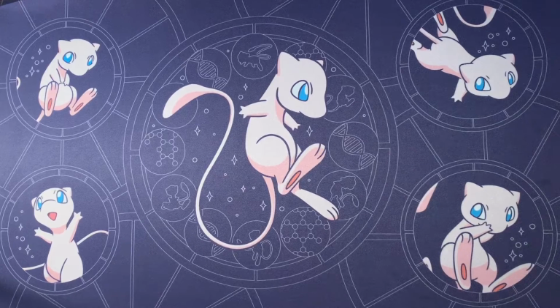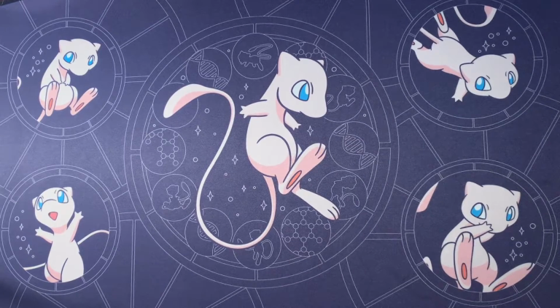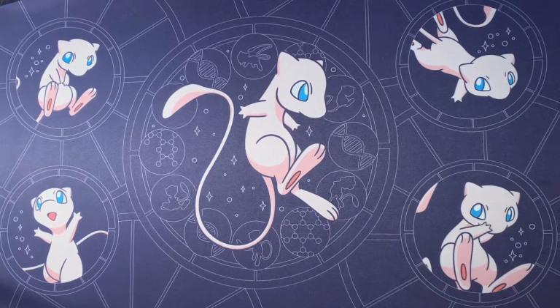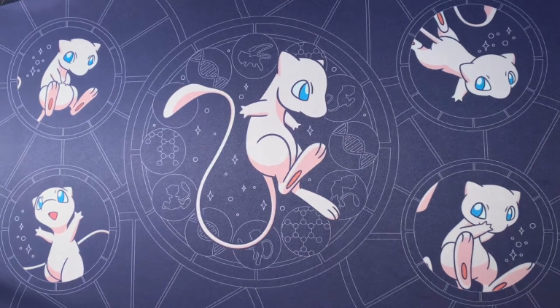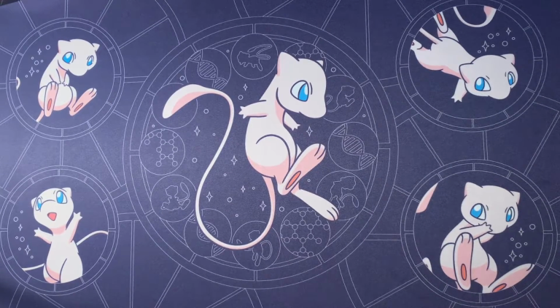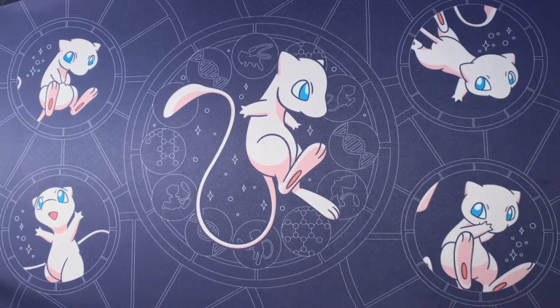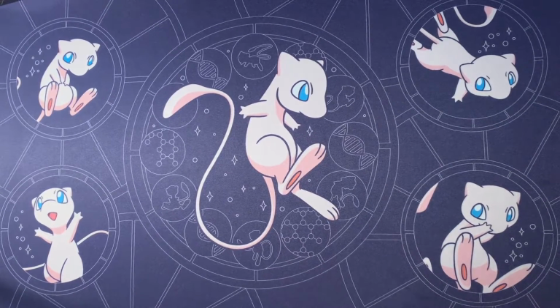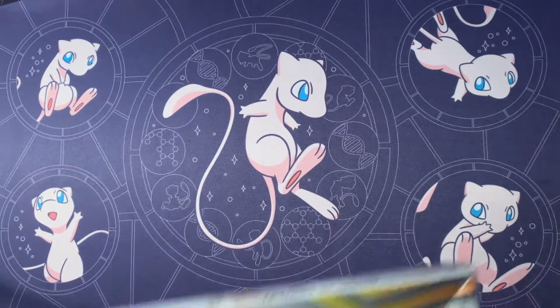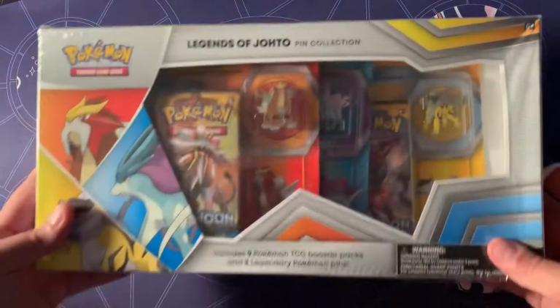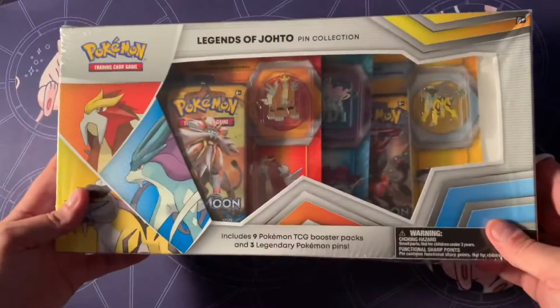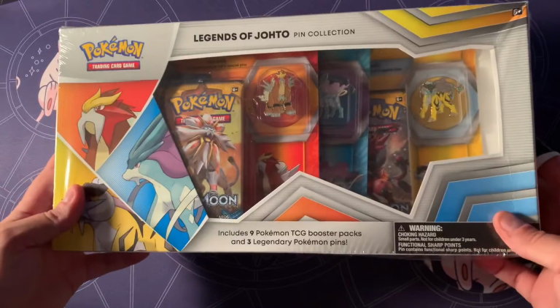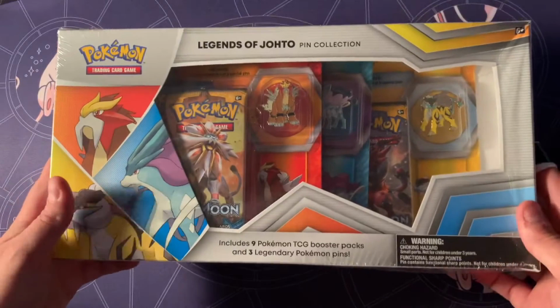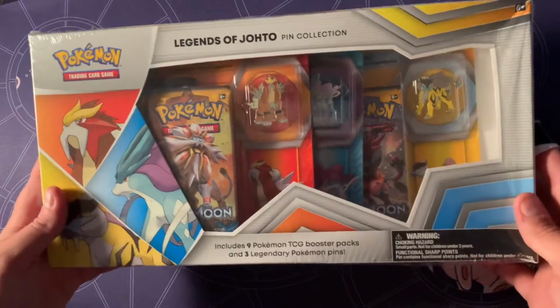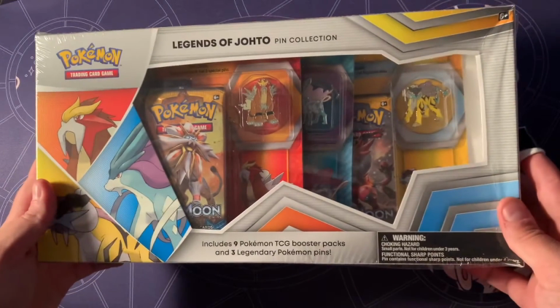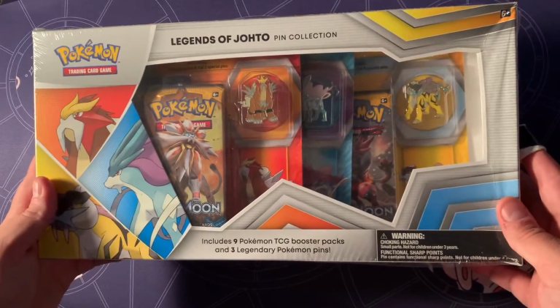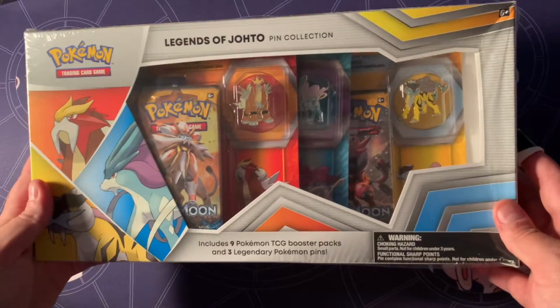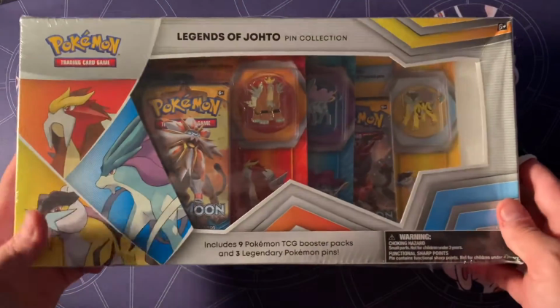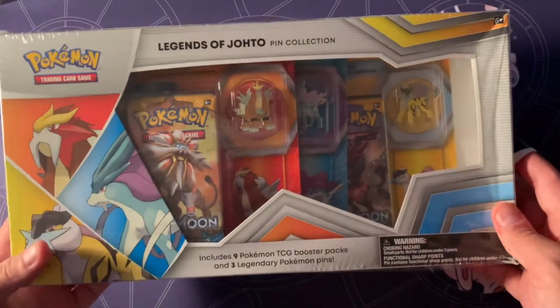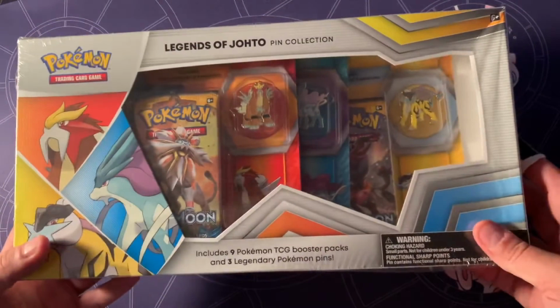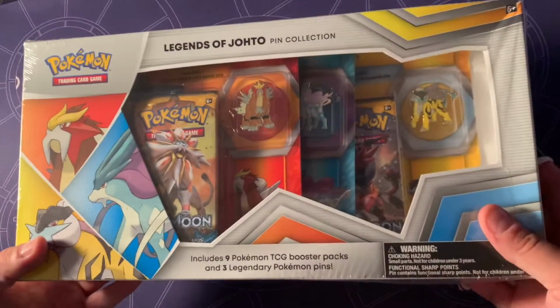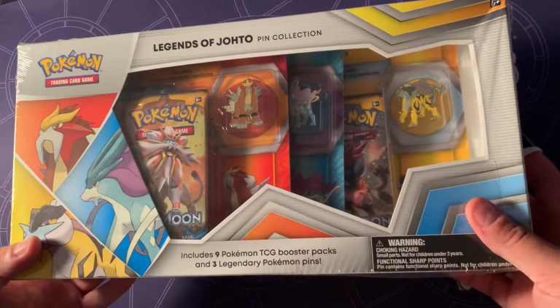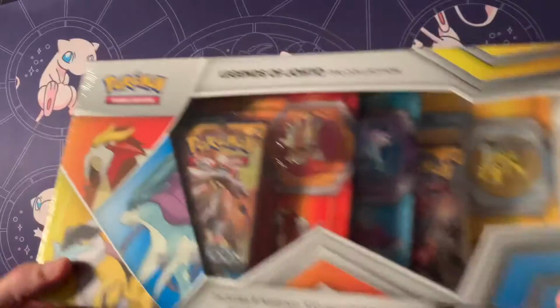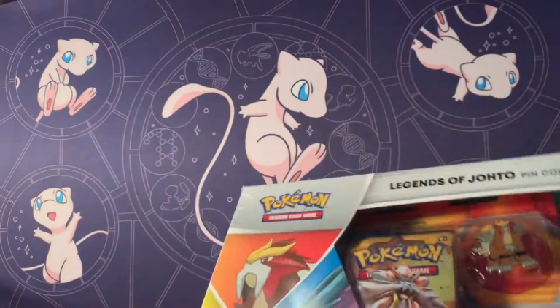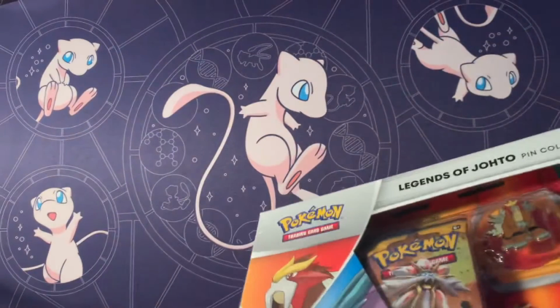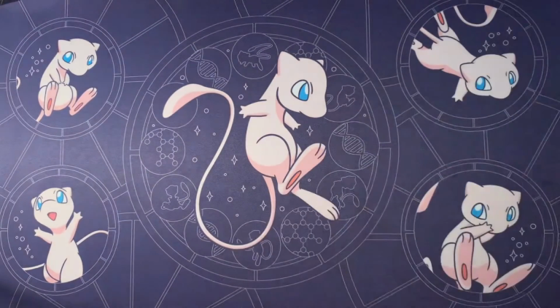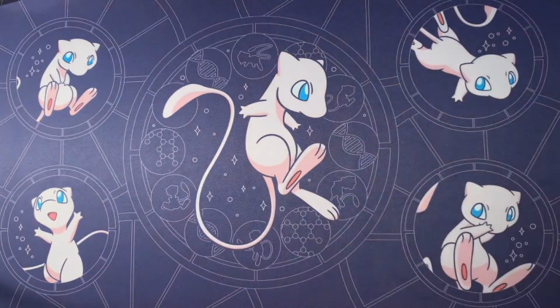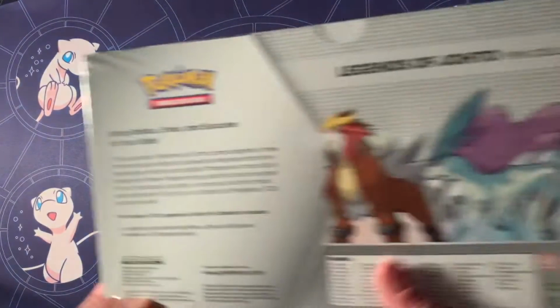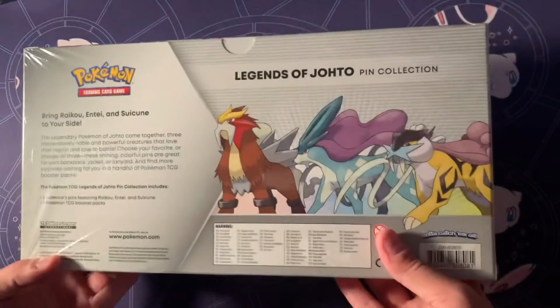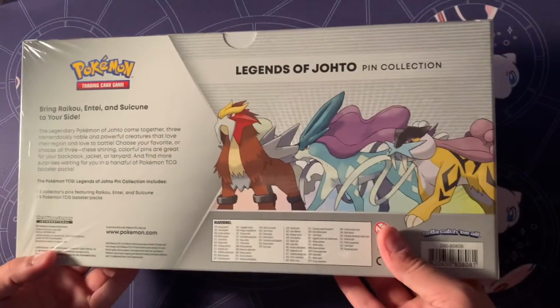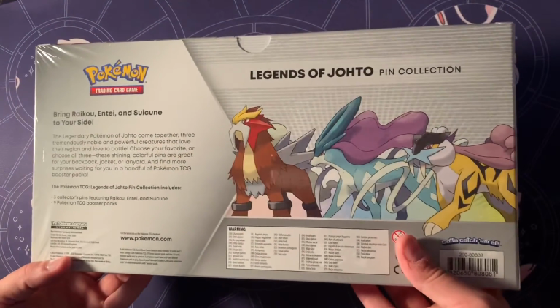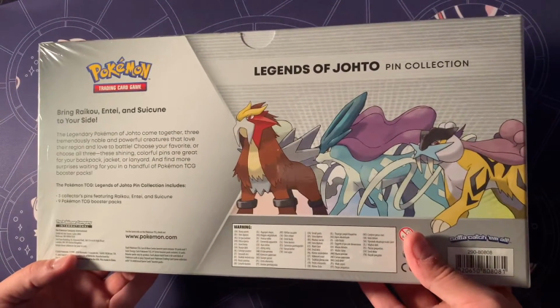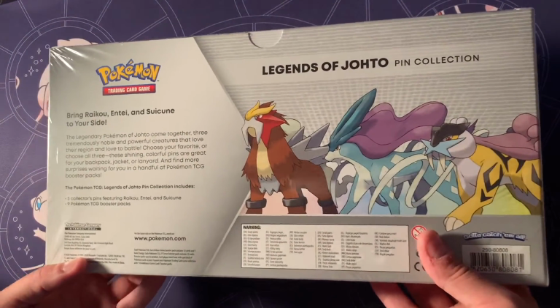Hey, what's going on you guys? Today we got a special video. We're going to be opening up a Legends of Johto pin collection. A lot of you guys saw this for Black Friday deals, and it's a pretty good price, so I picked up a couple.